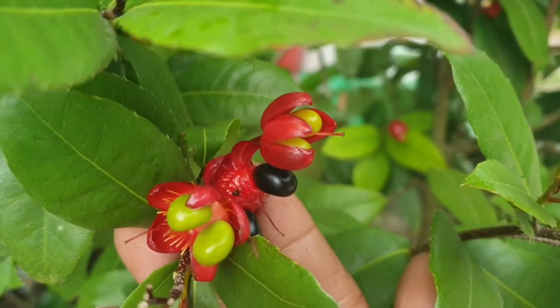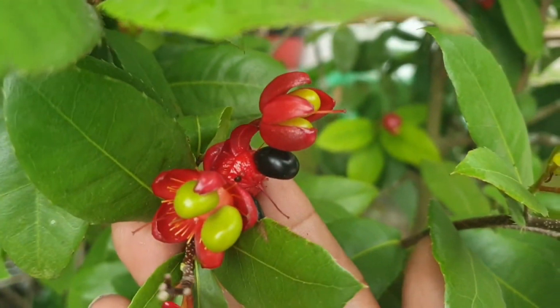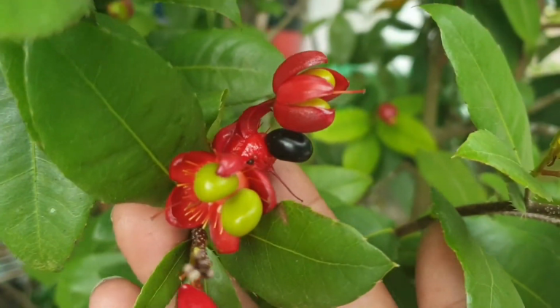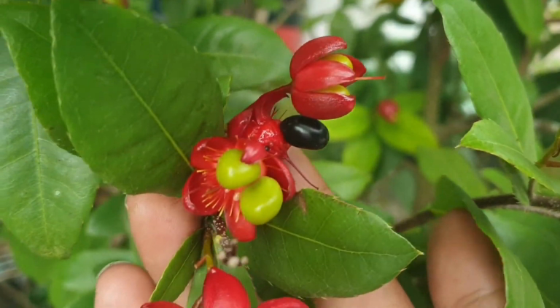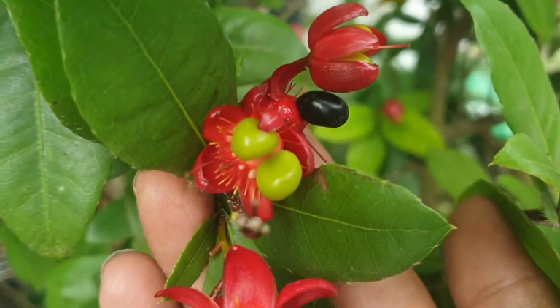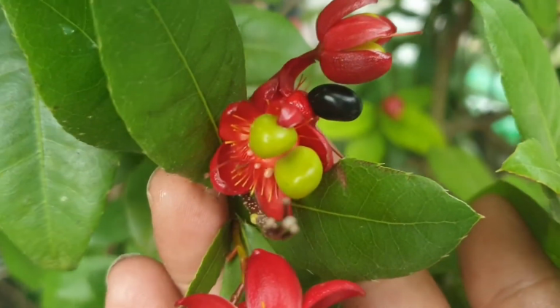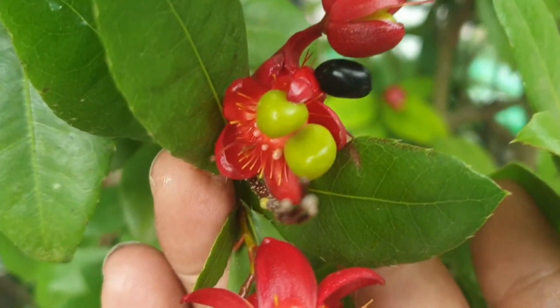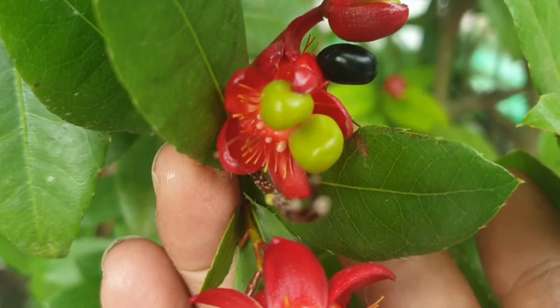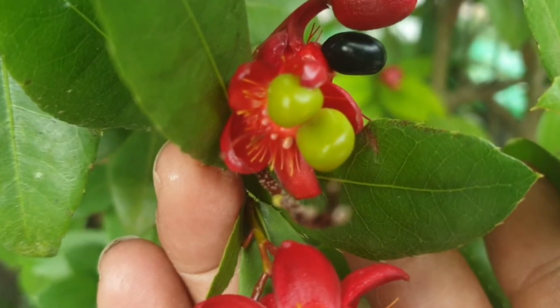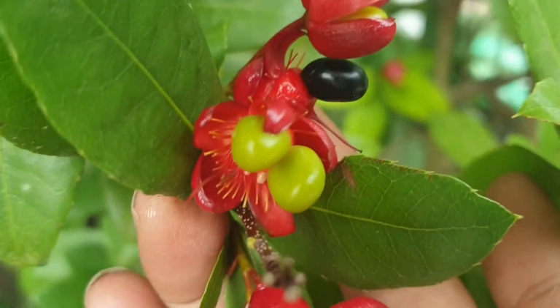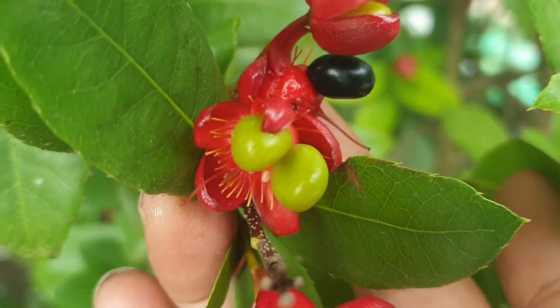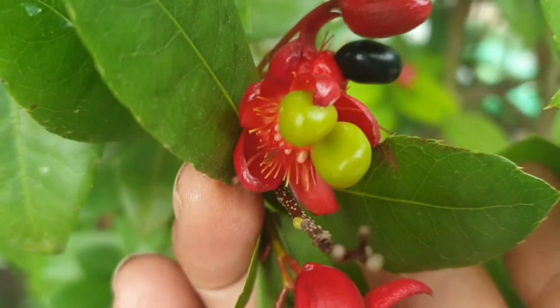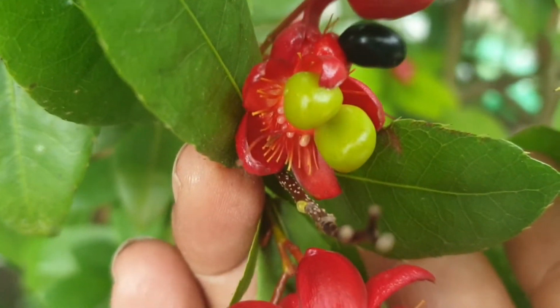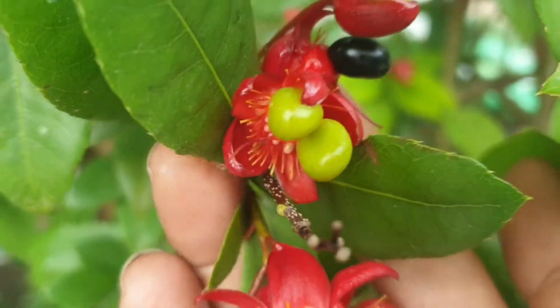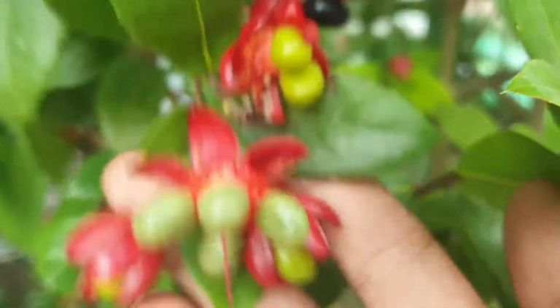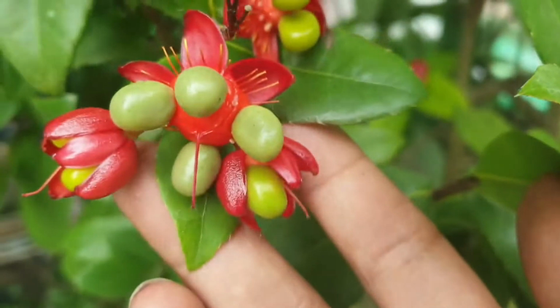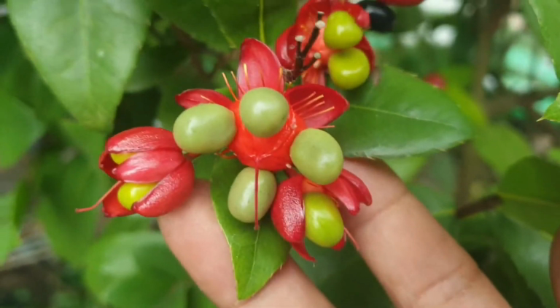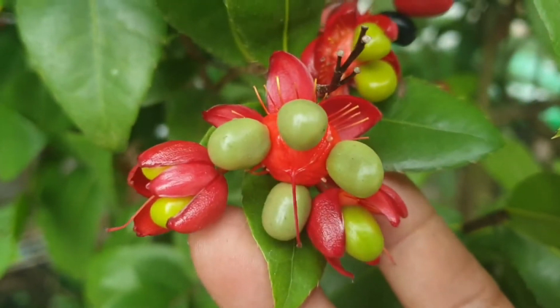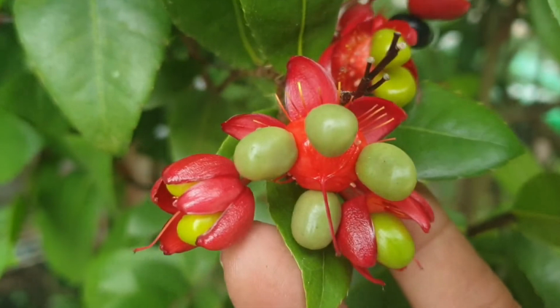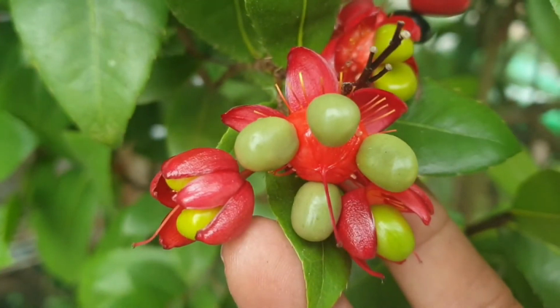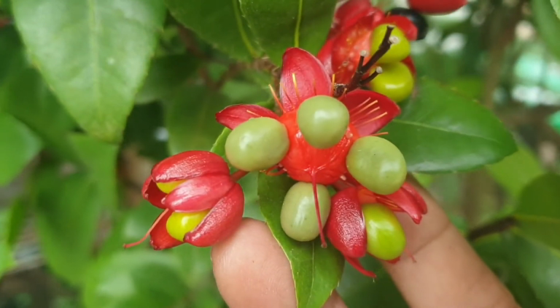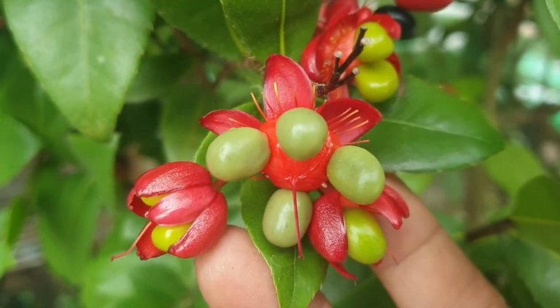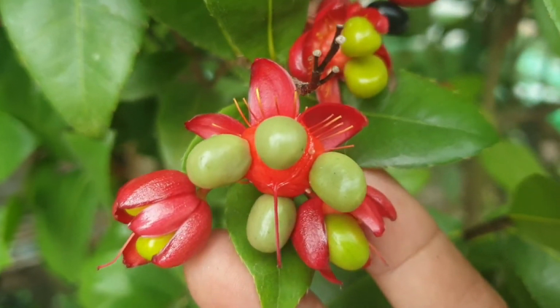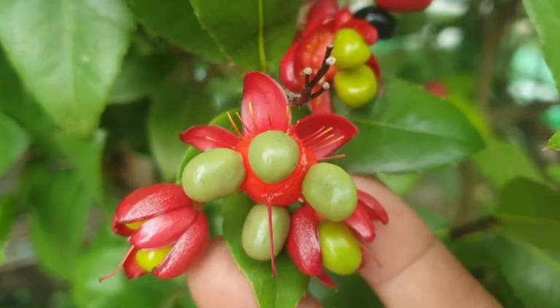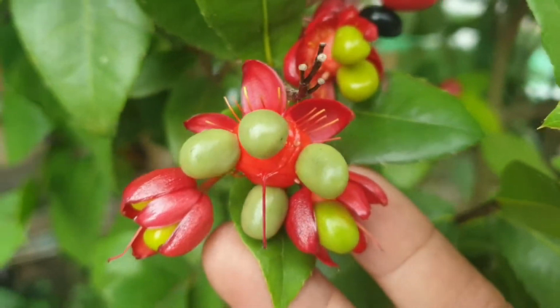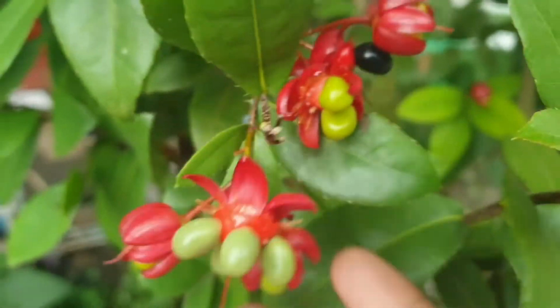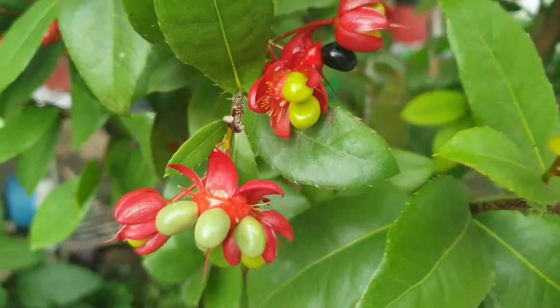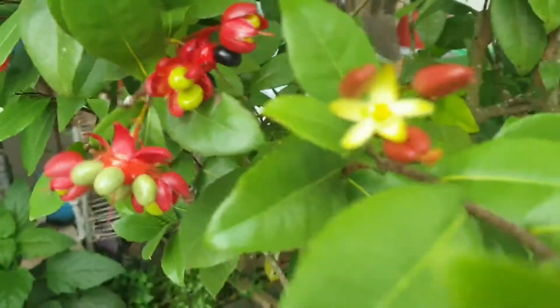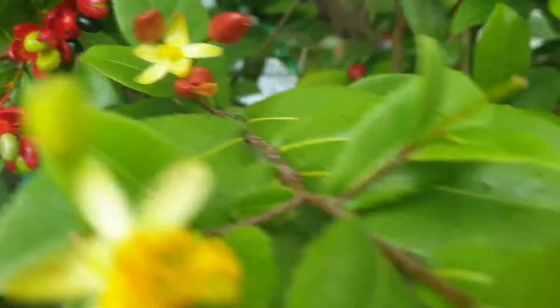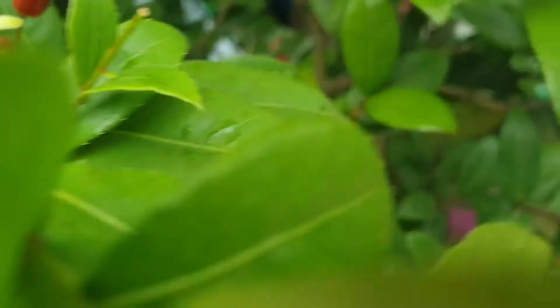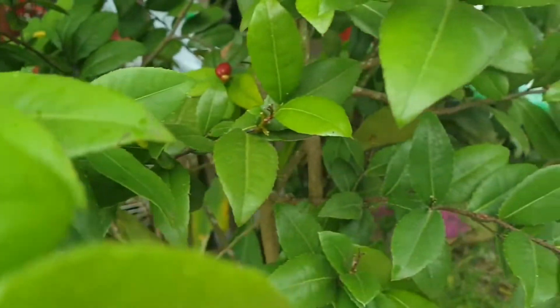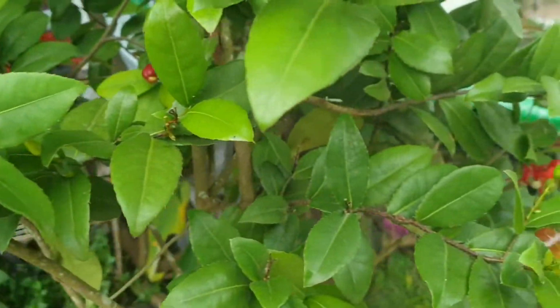Look at this. I look at the looking of the flowers. Look at this here. Look at this. Look at this. This is one of the flowers. Look at this.